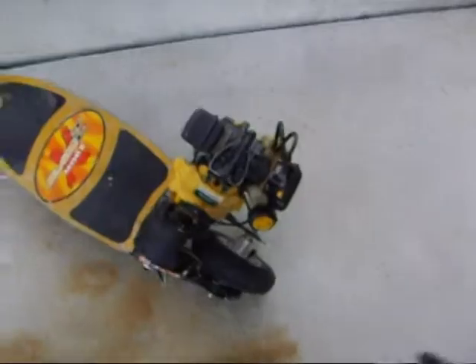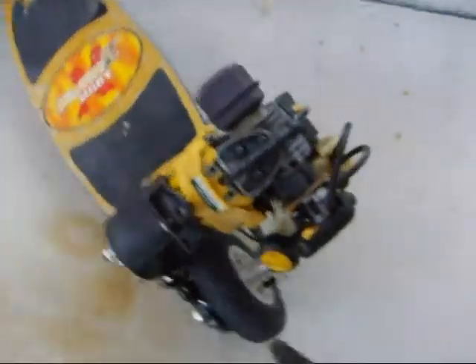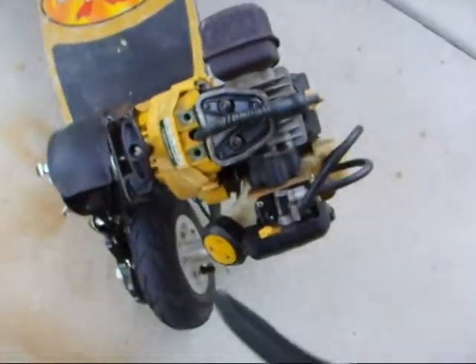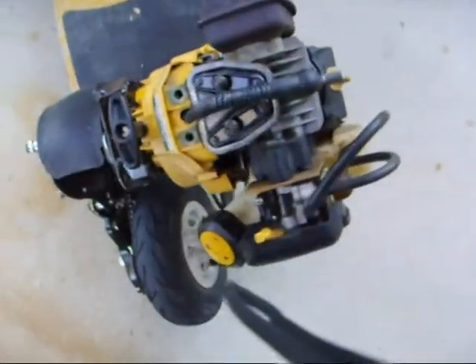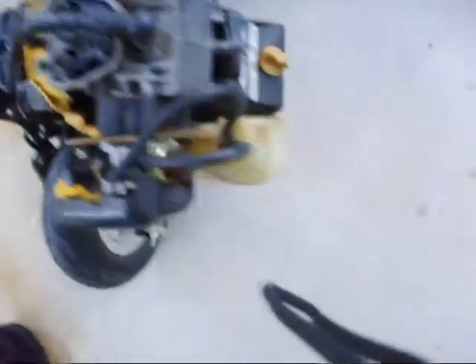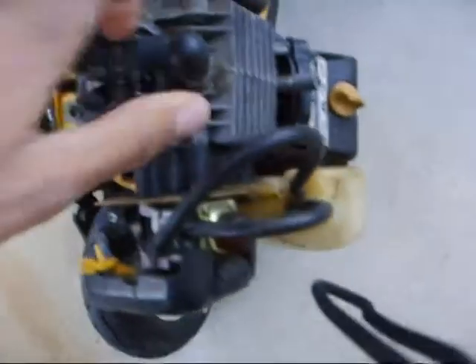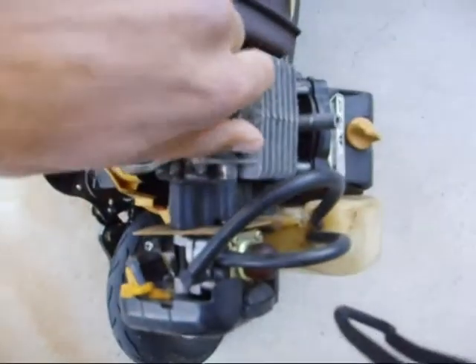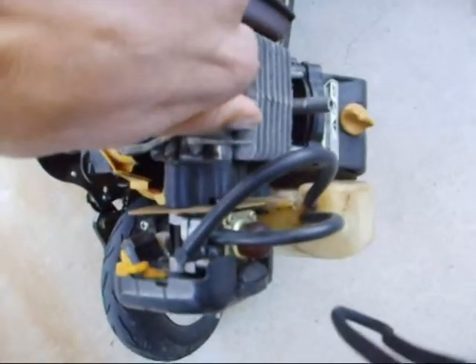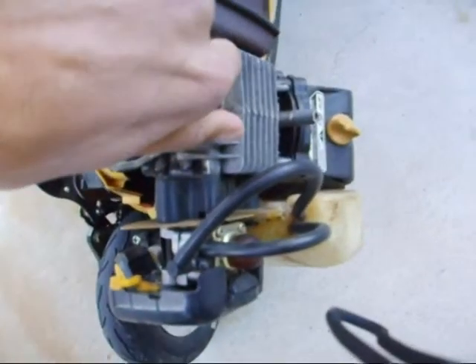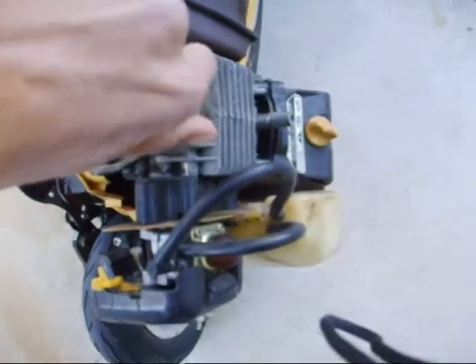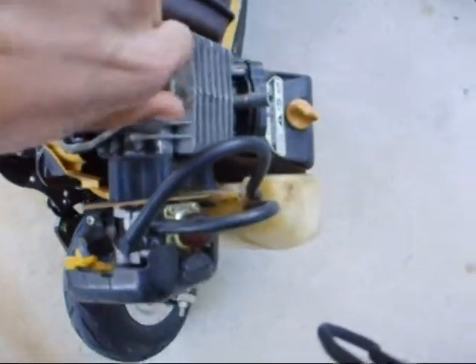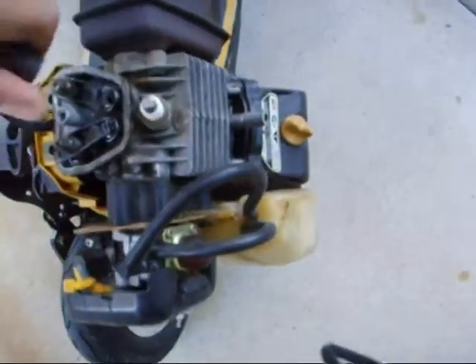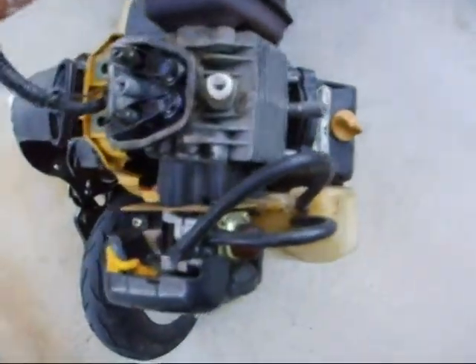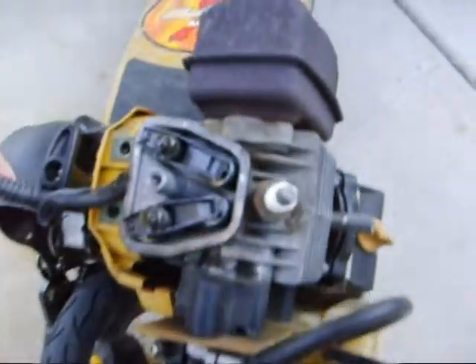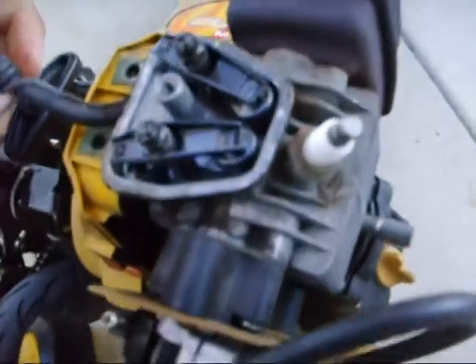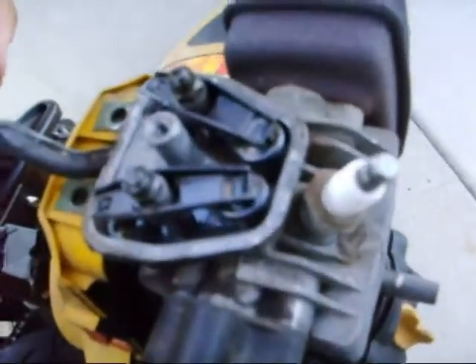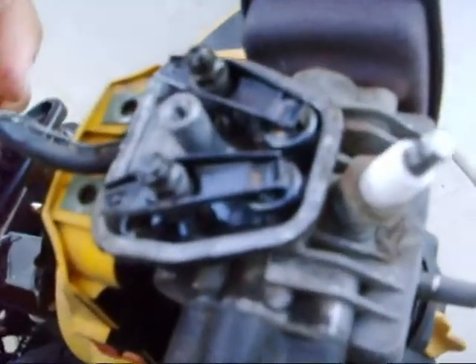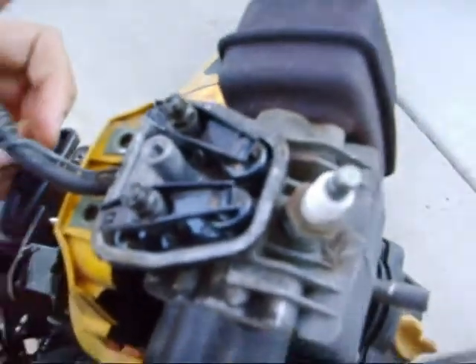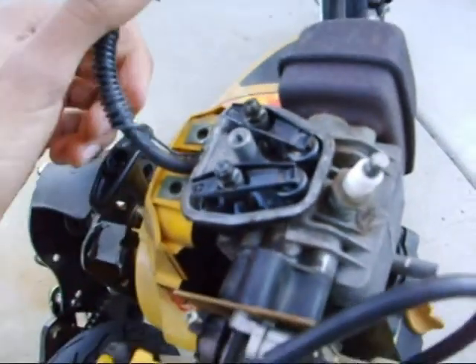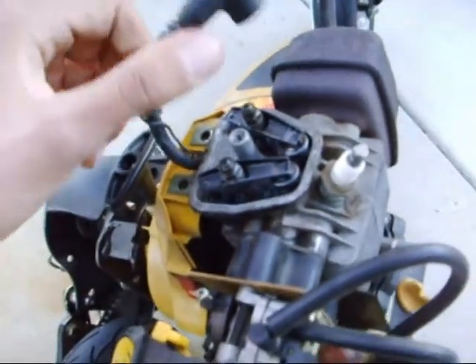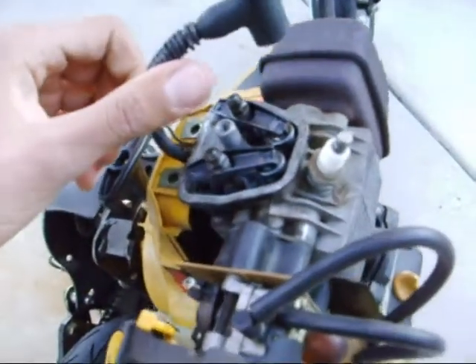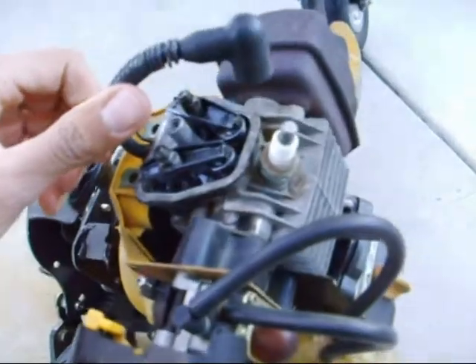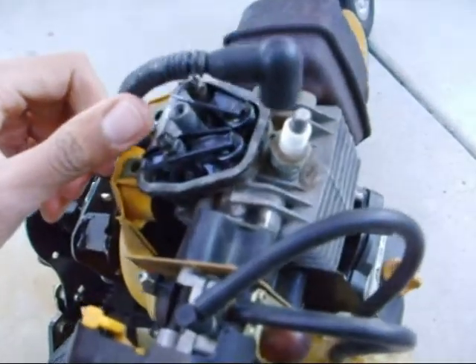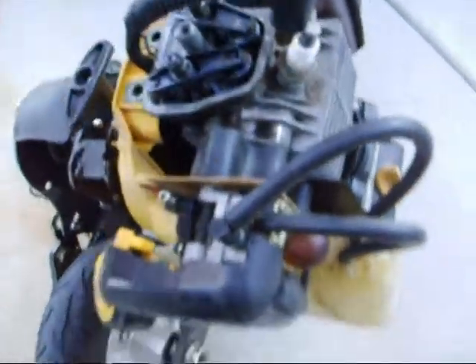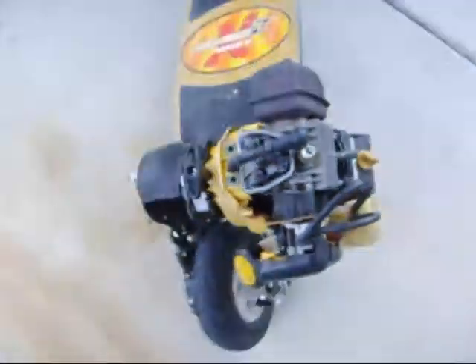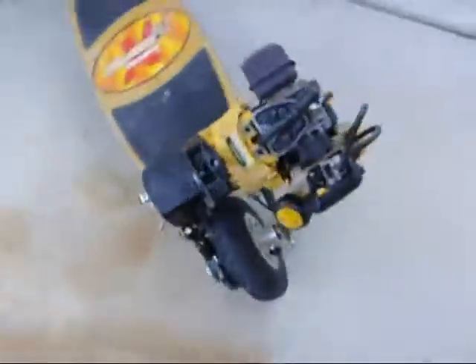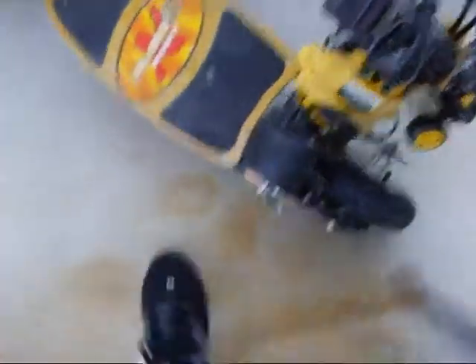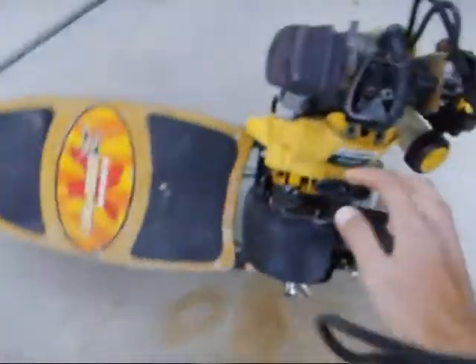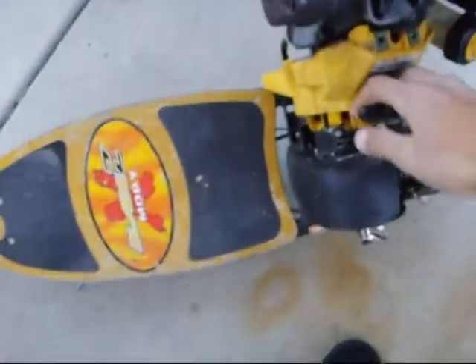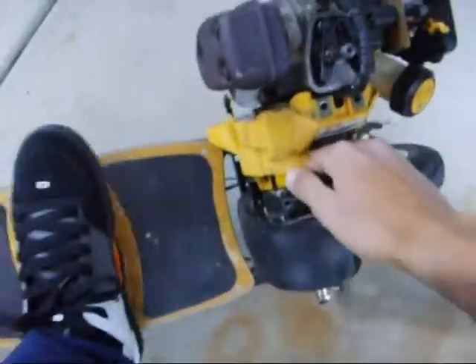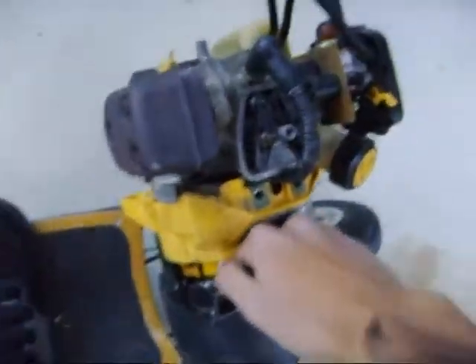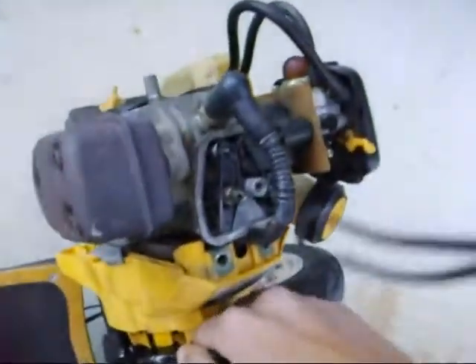Alright, so here's the rocker arms right here. Right this side of the way. See, there they are right there. Overhead valve. Four stroke. As you can see, they move here.